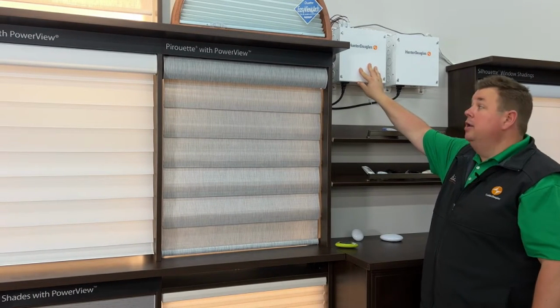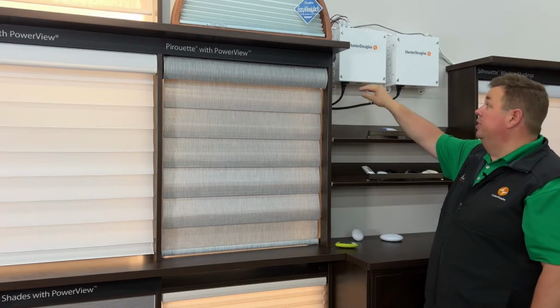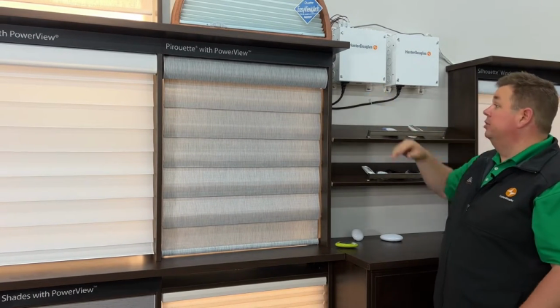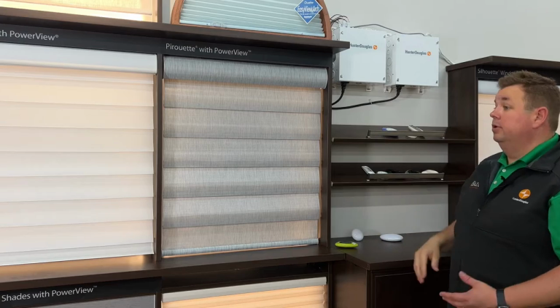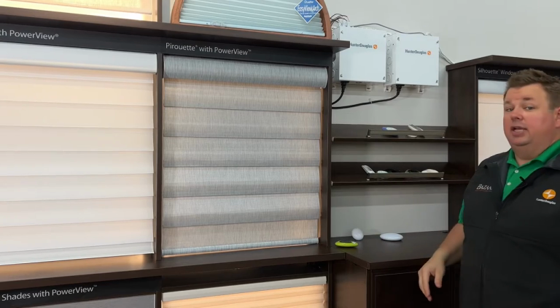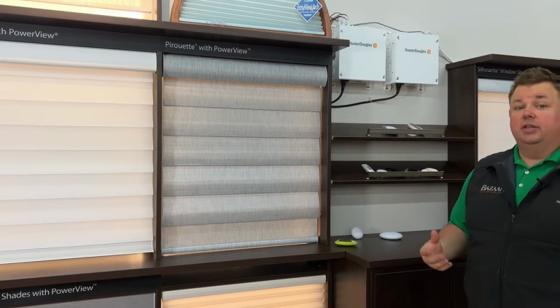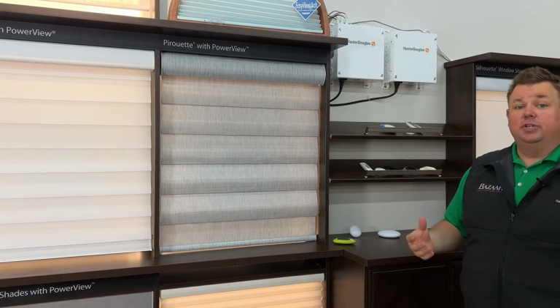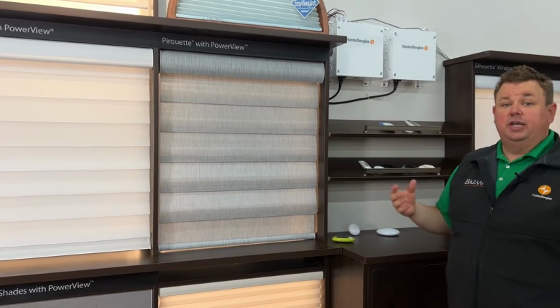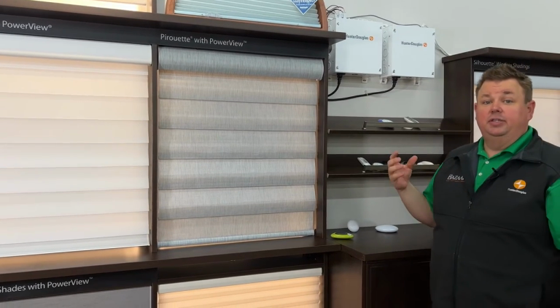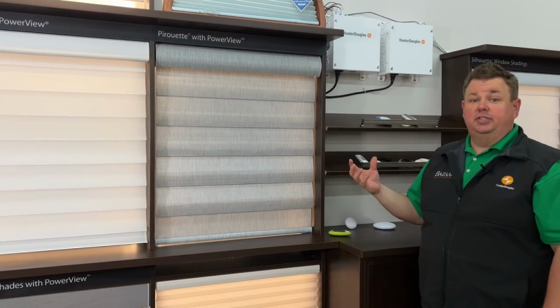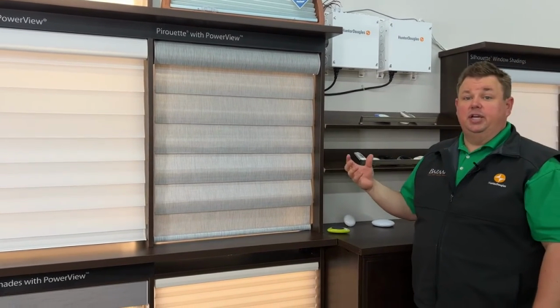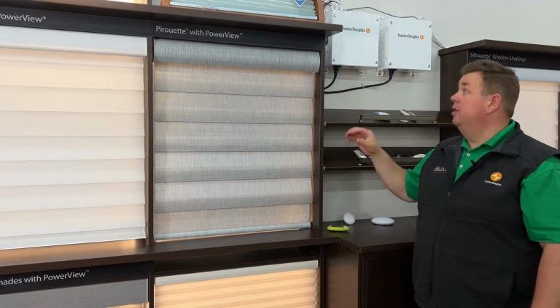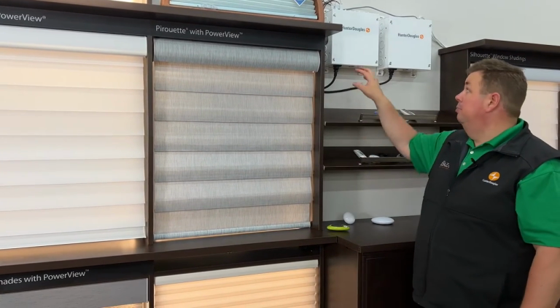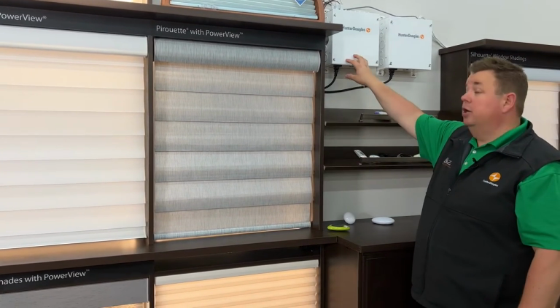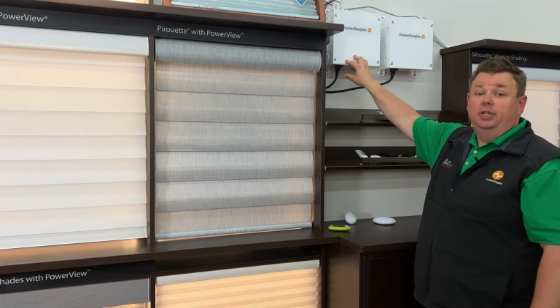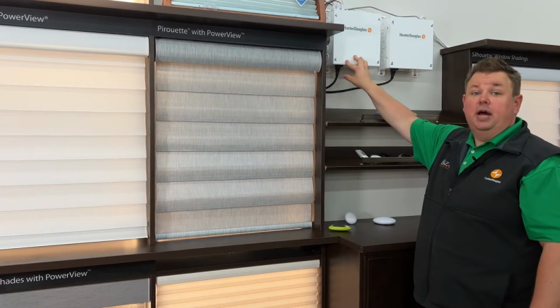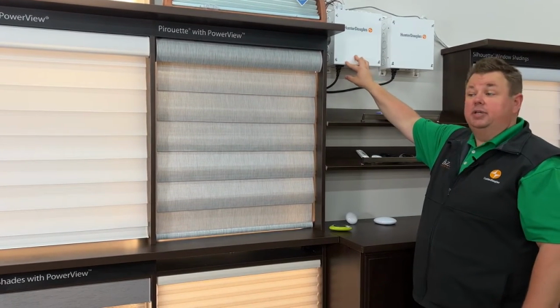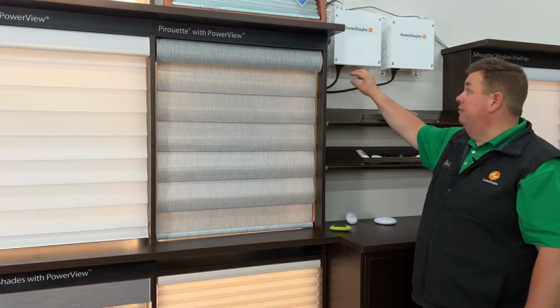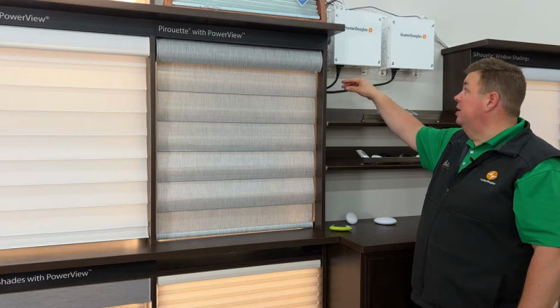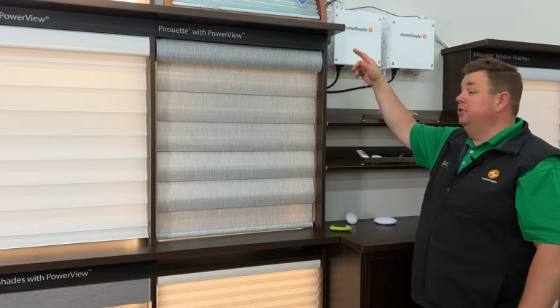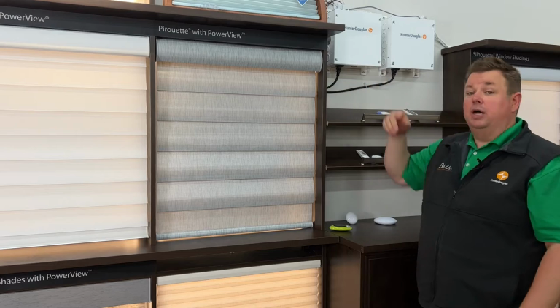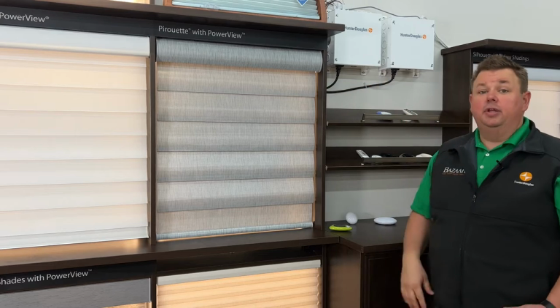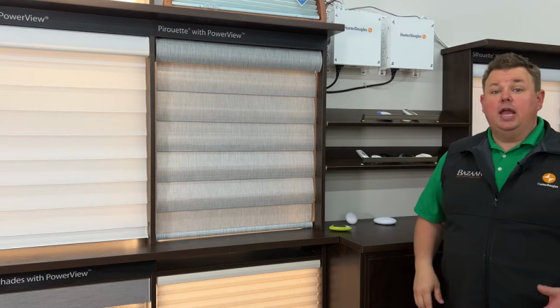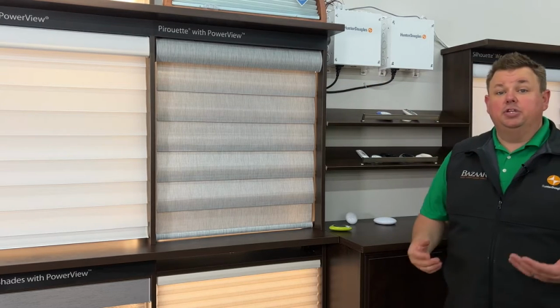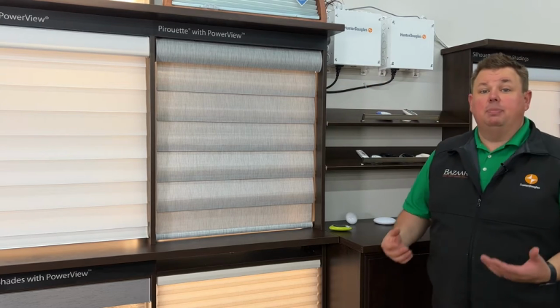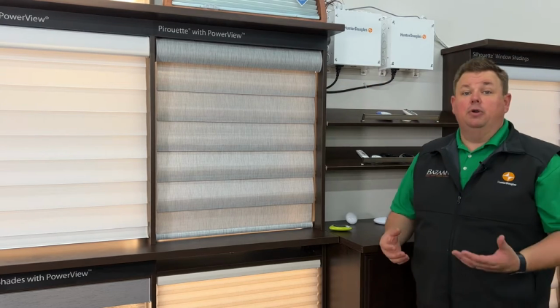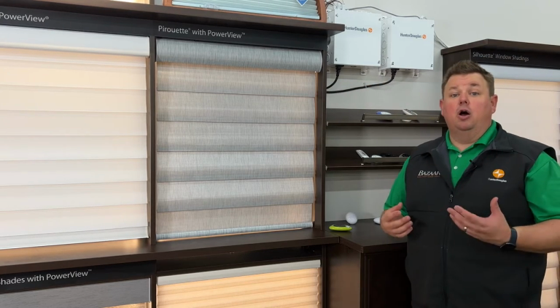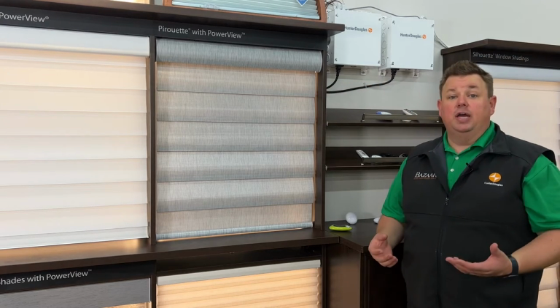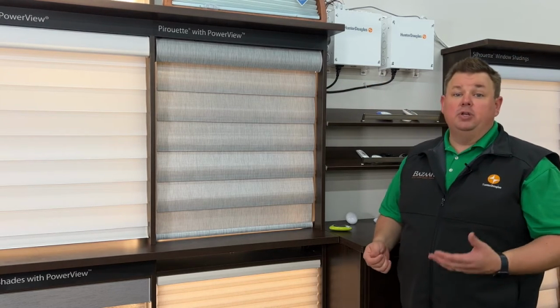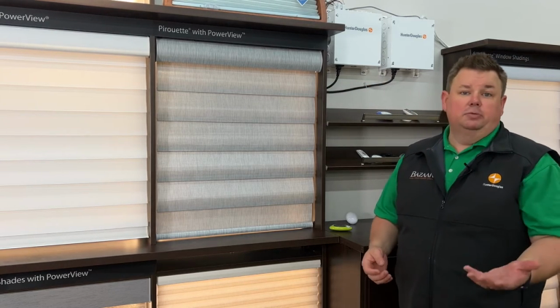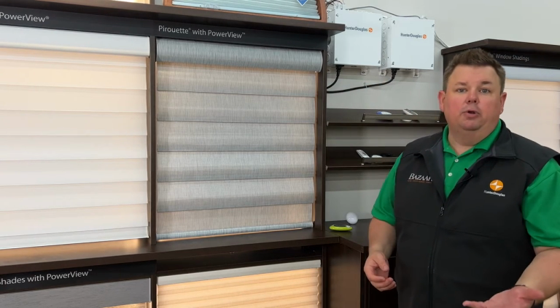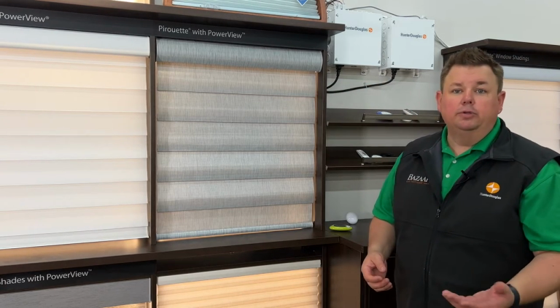What this will do is allow us to take 16 shades, plug them into this box, and have this box plugged into an outlet — and your shades are powered all the time as long as there's power in your house.